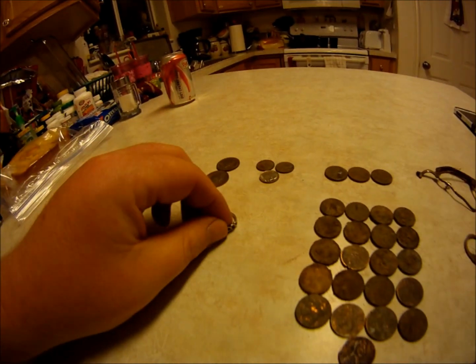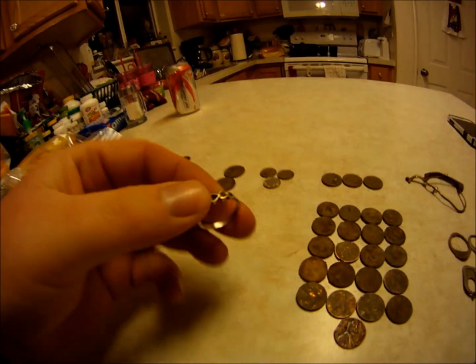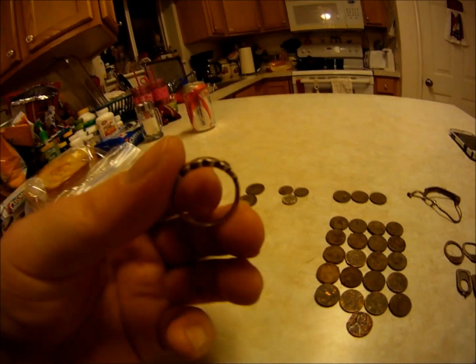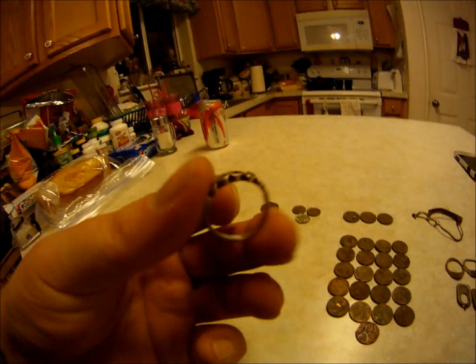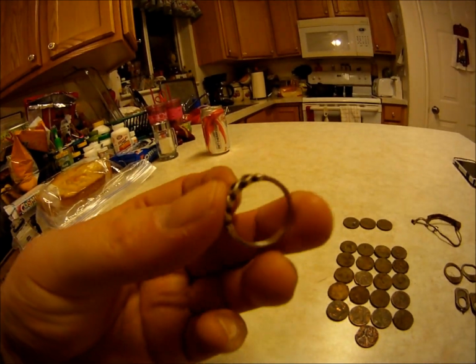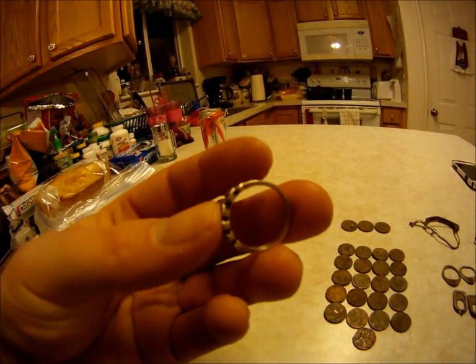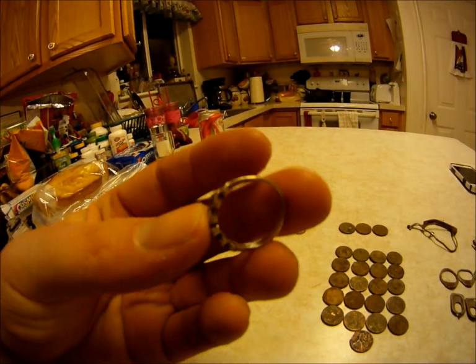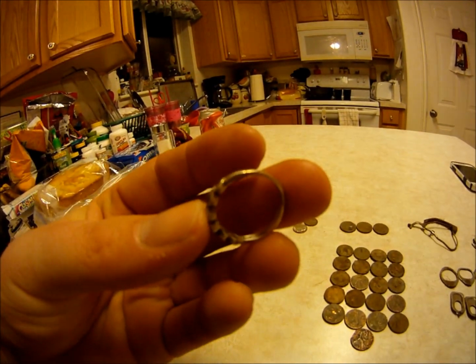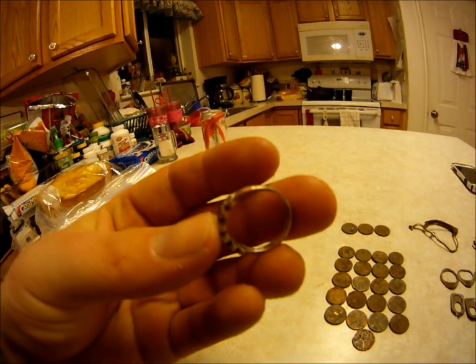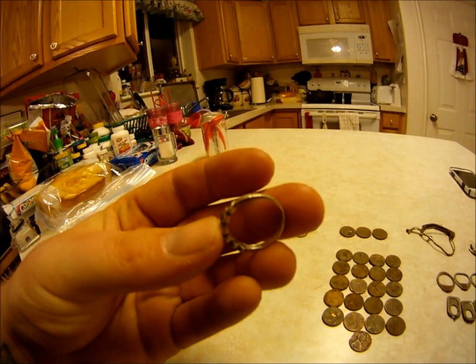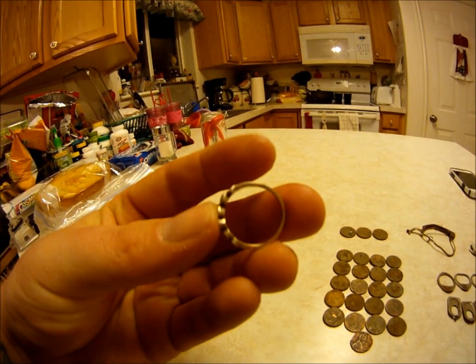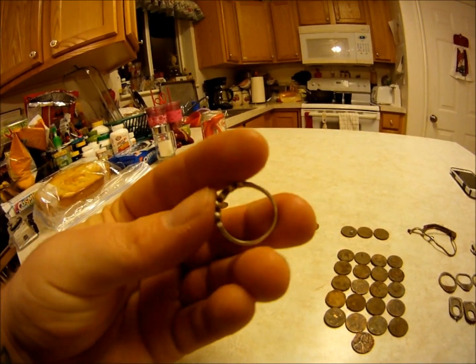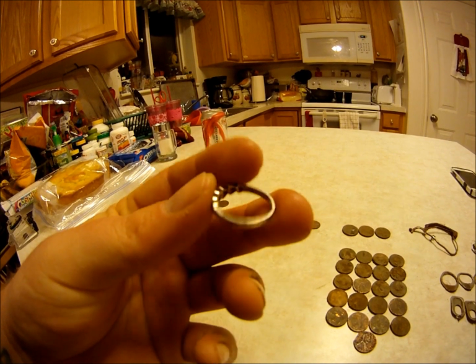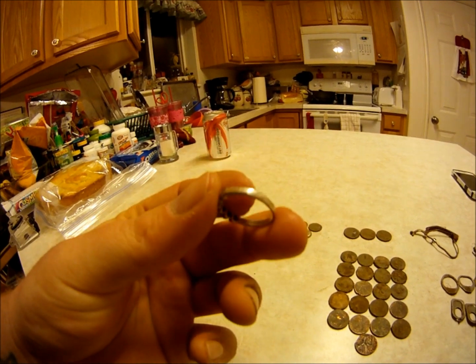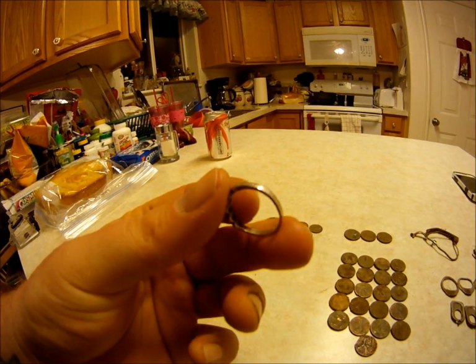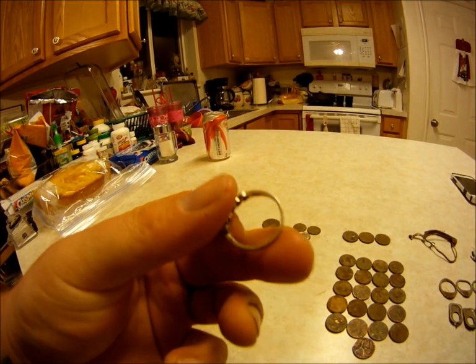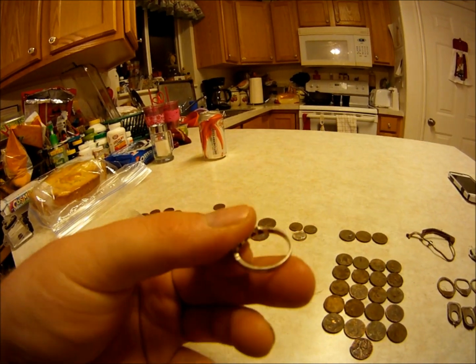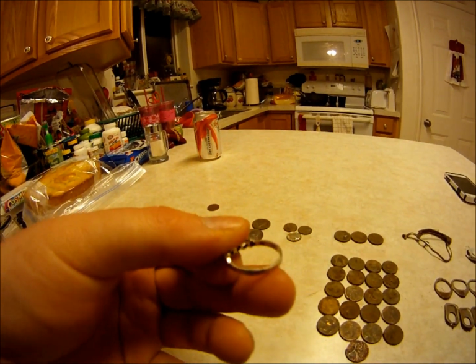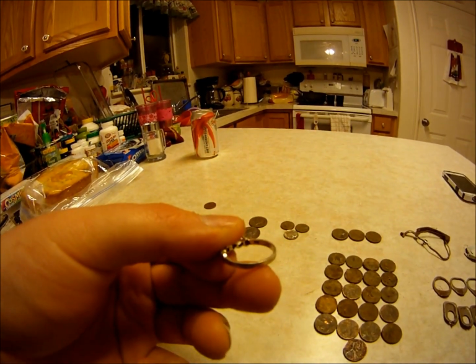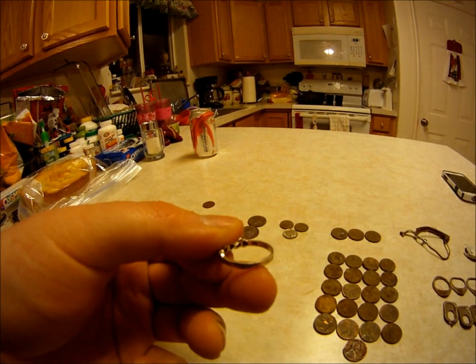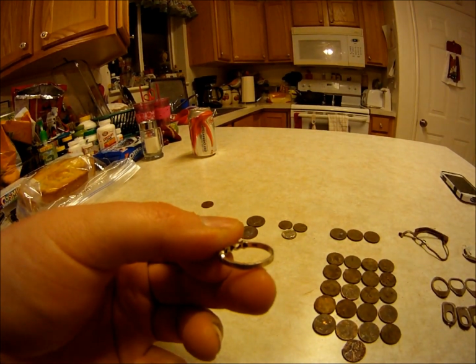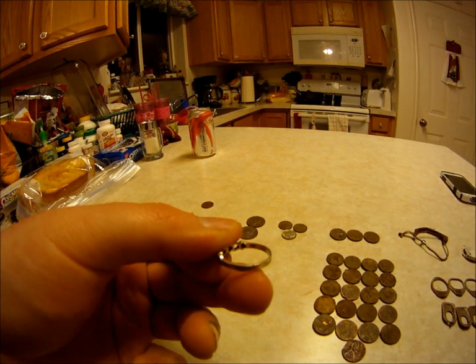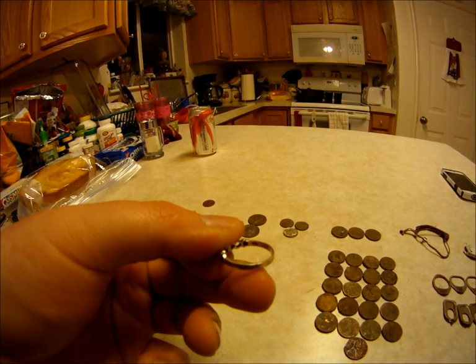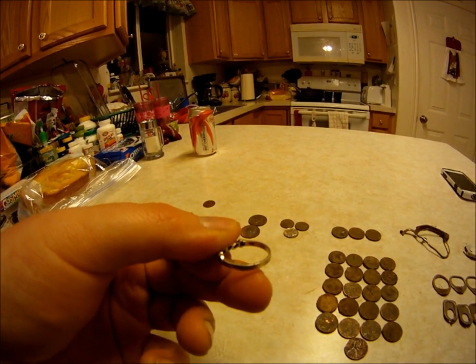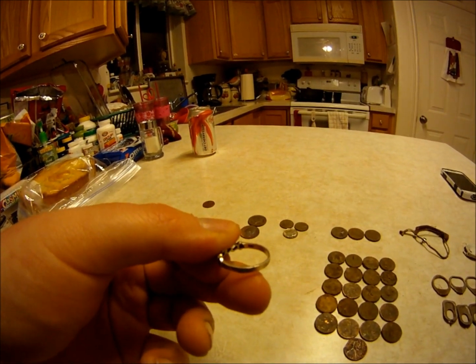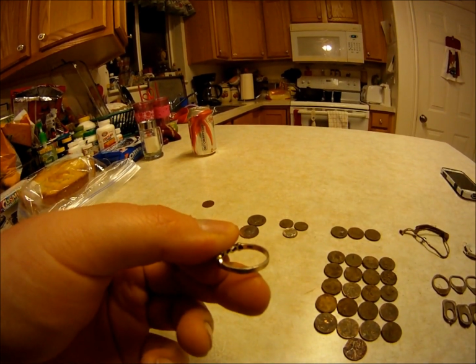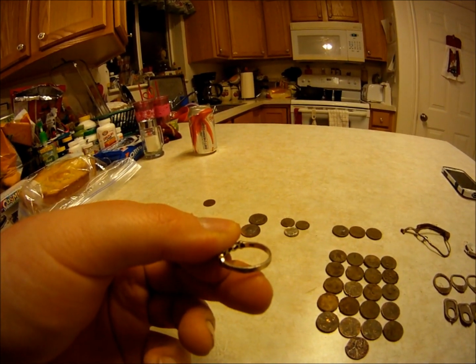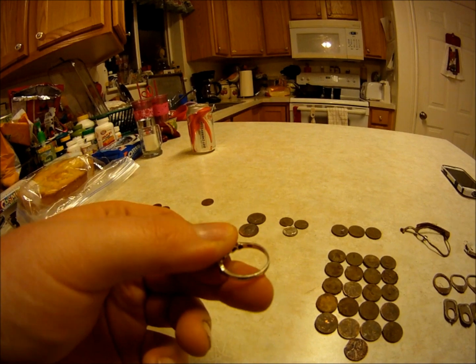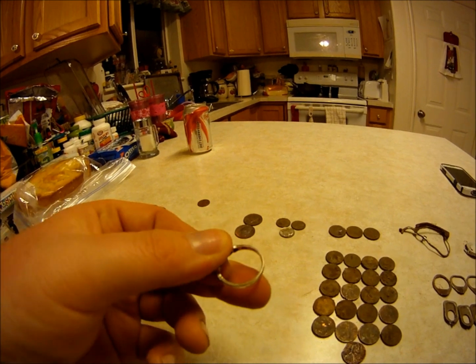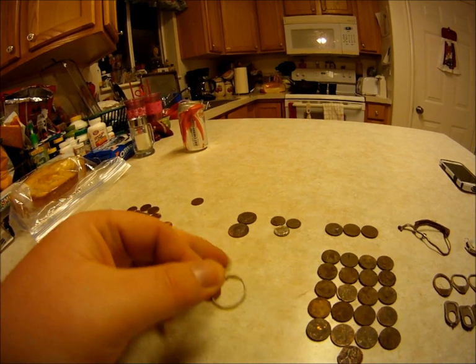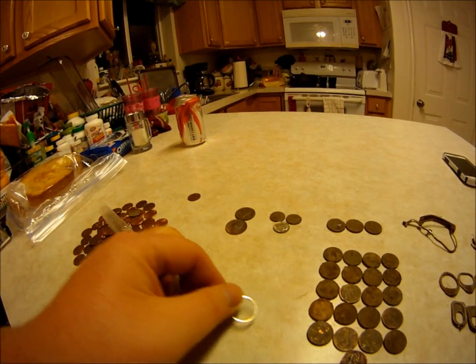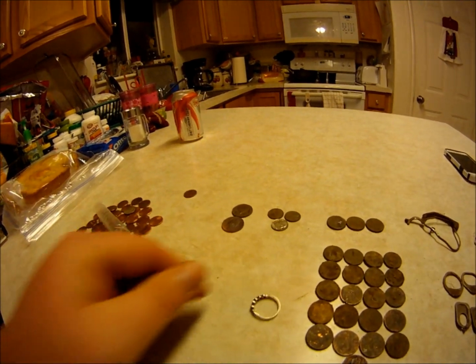Here's the ring that I found. I'm pretty sure it's silver. It has a little marking — I'm going to take a better picture and I'll post that at the end of the video.